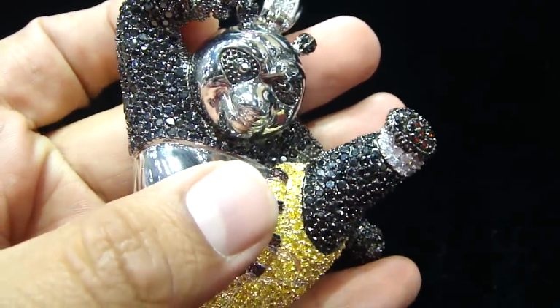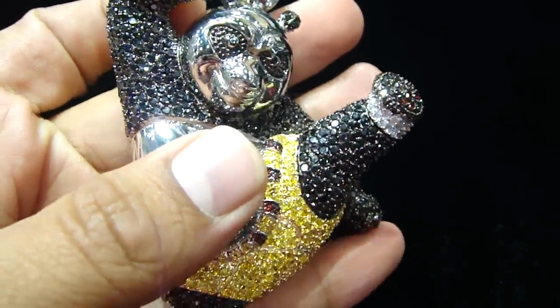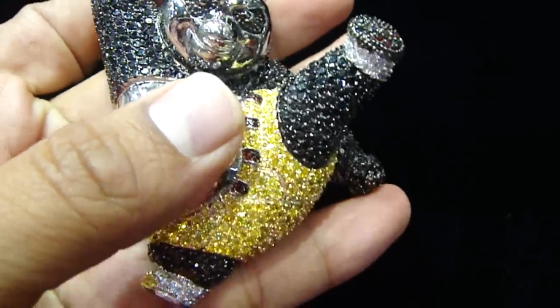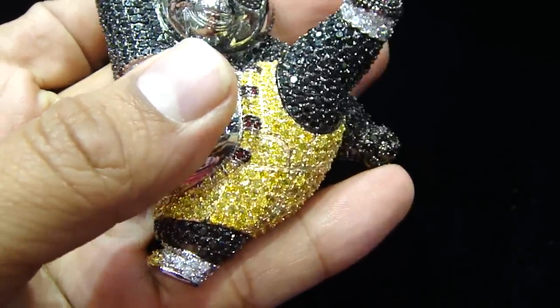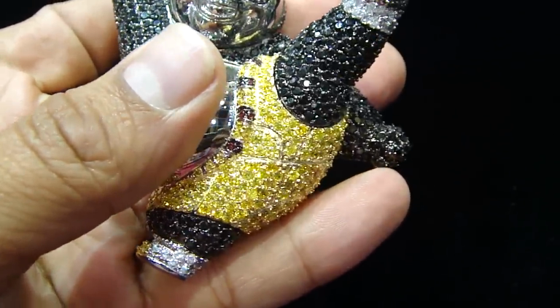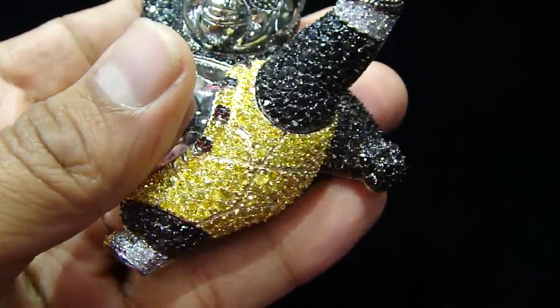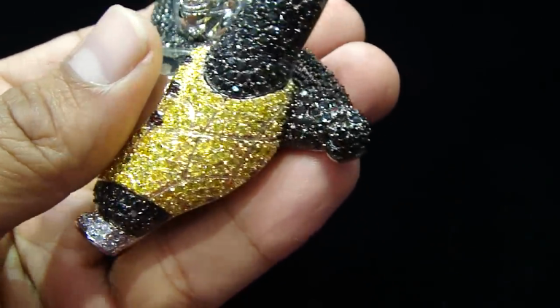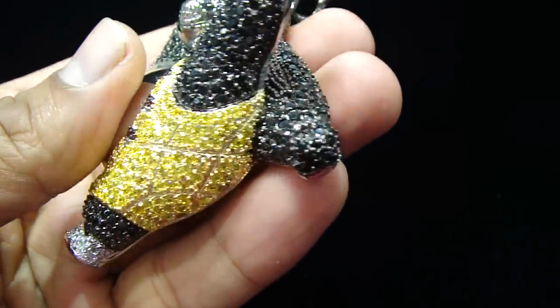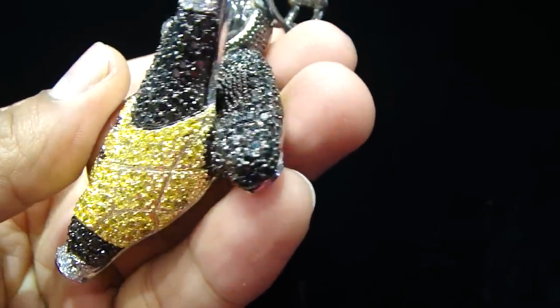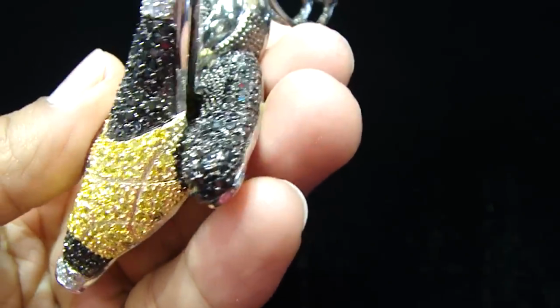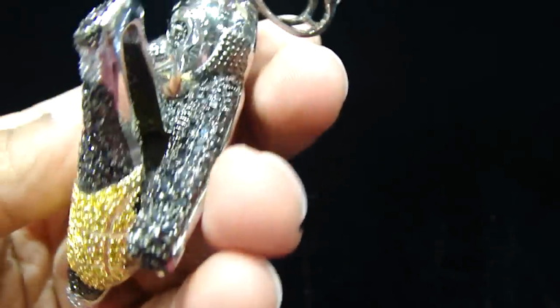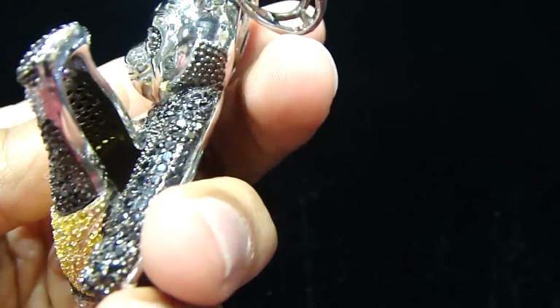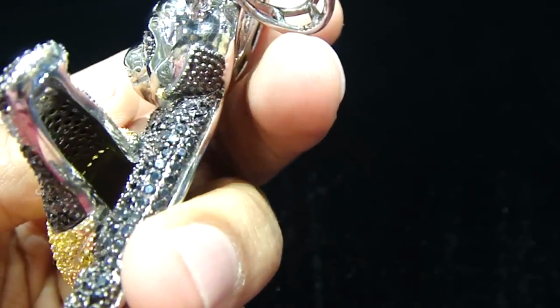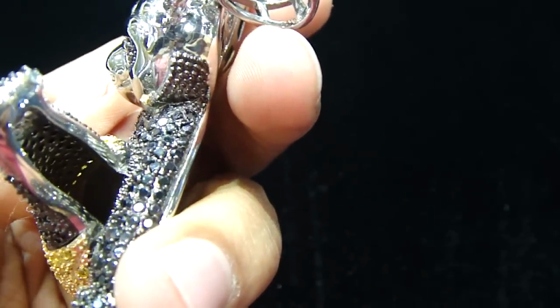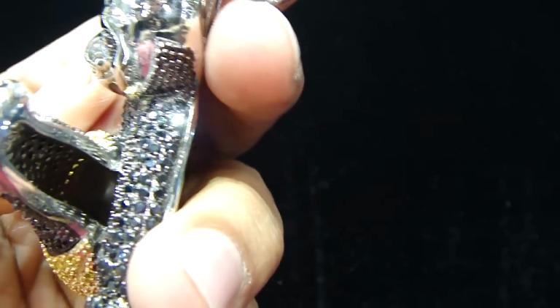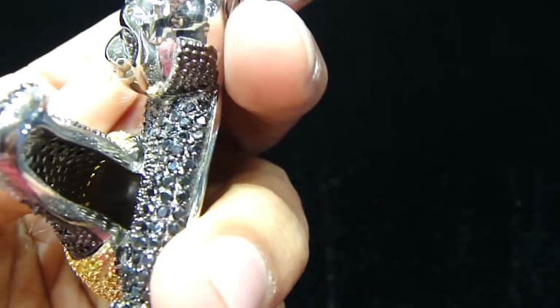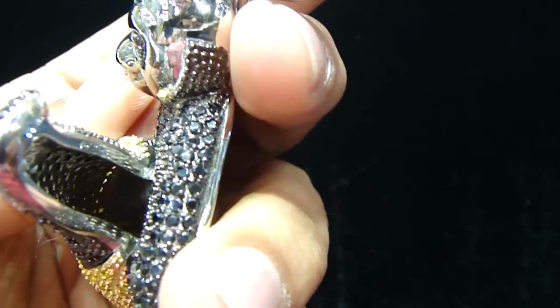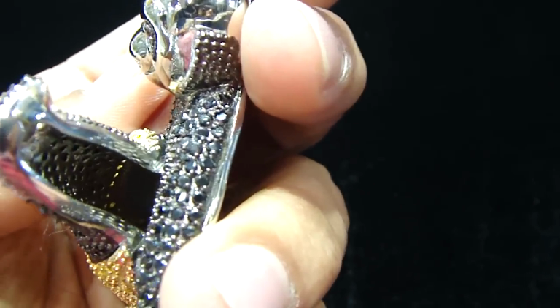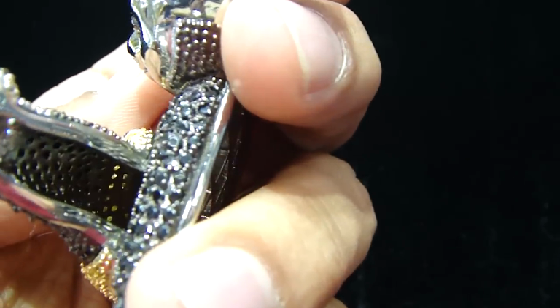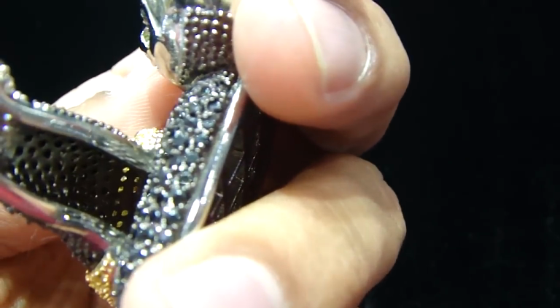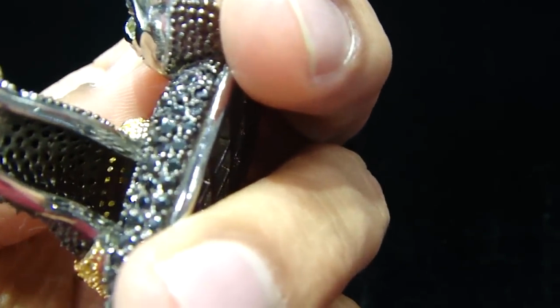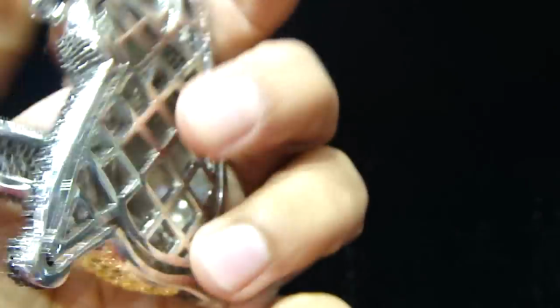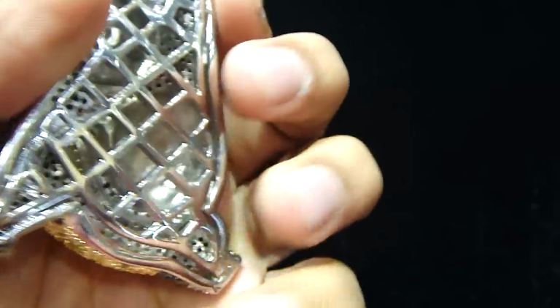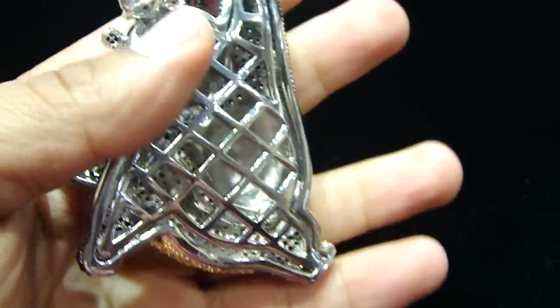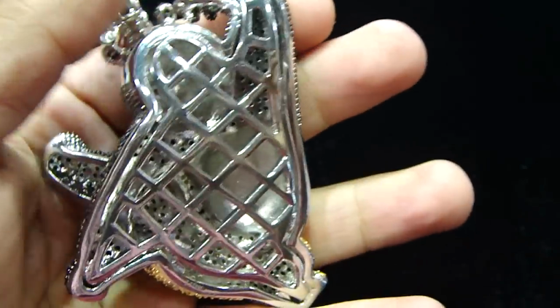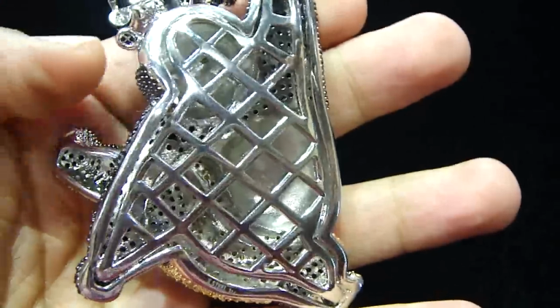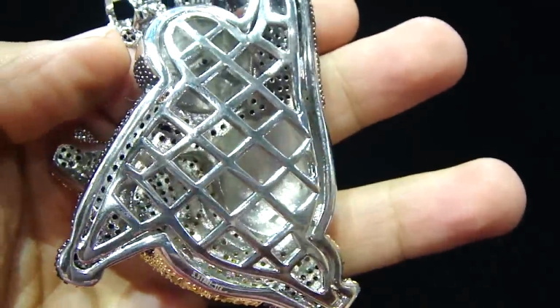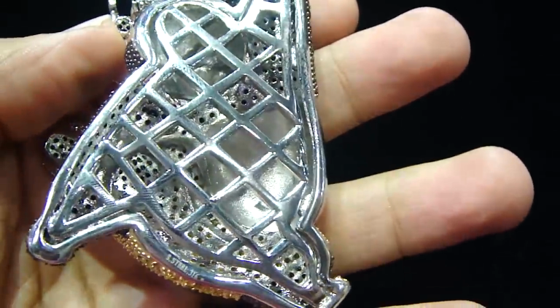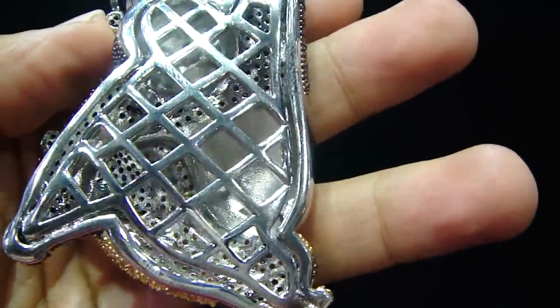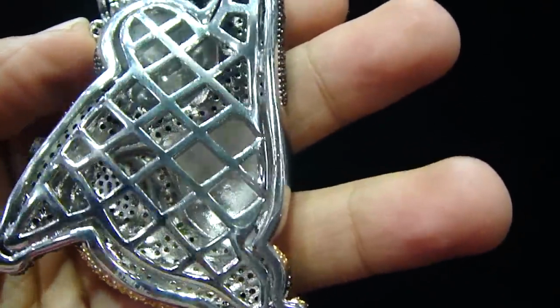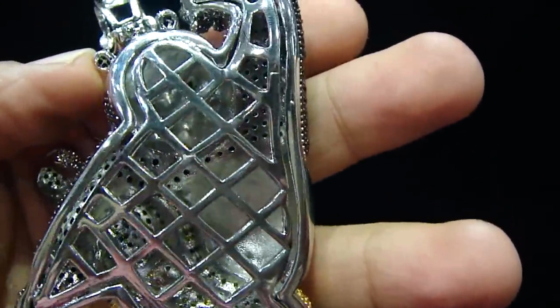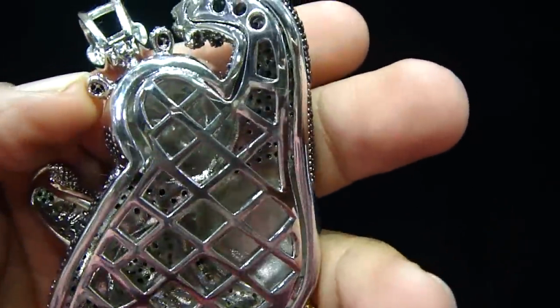You can shower with this piece, swim with it — will never change color. You can even see the breathing holes inside right here at the leg. Cage bag, real stainless steel piece.